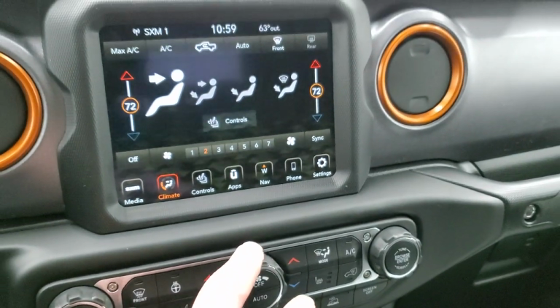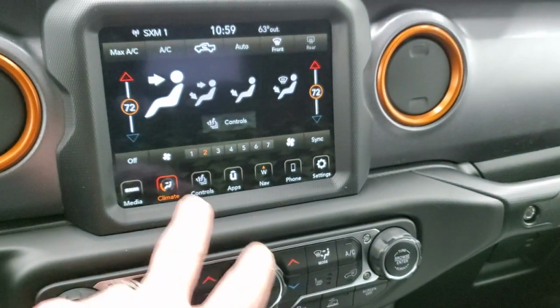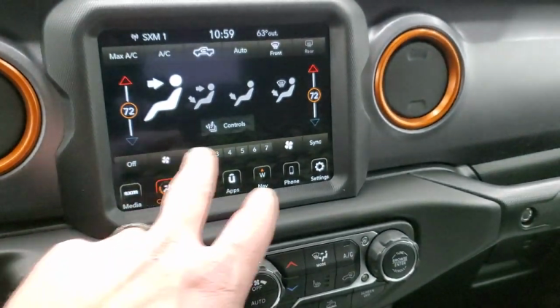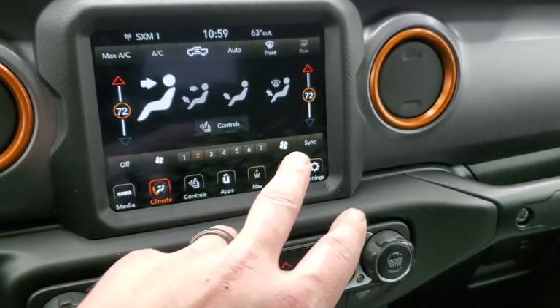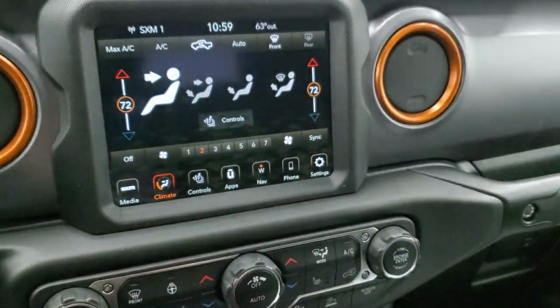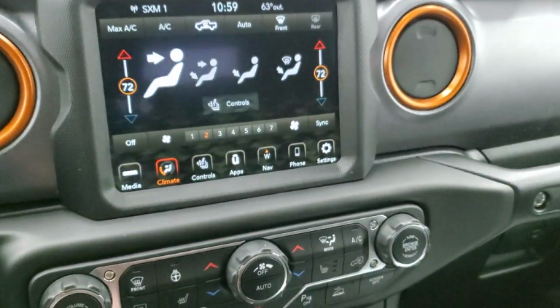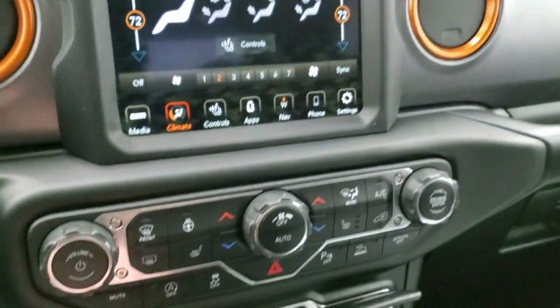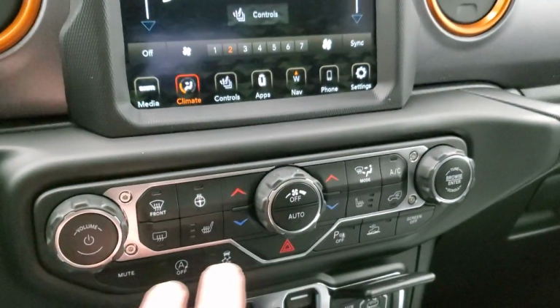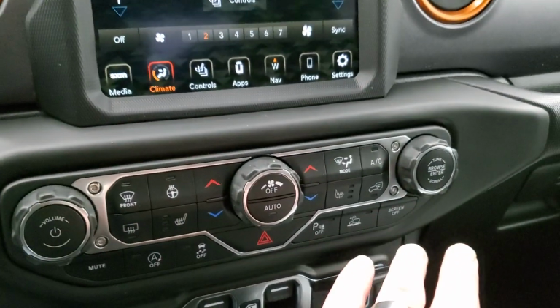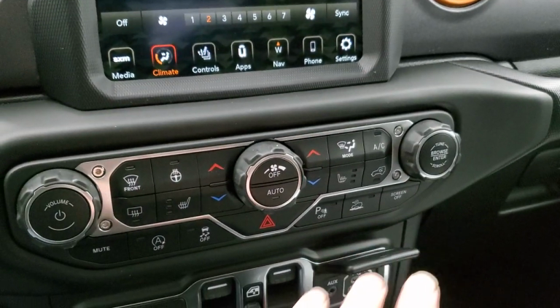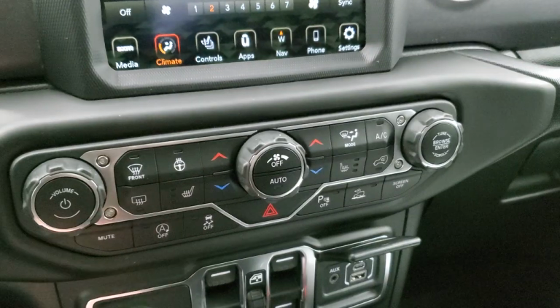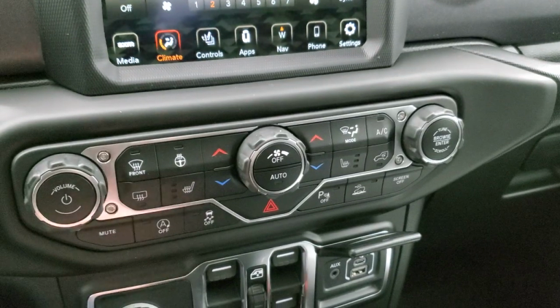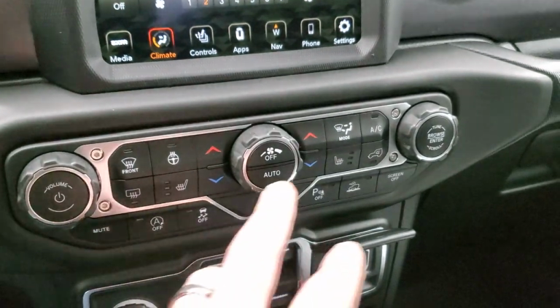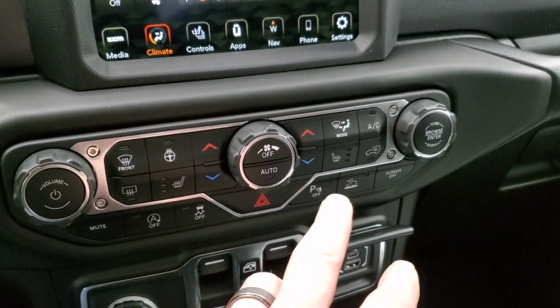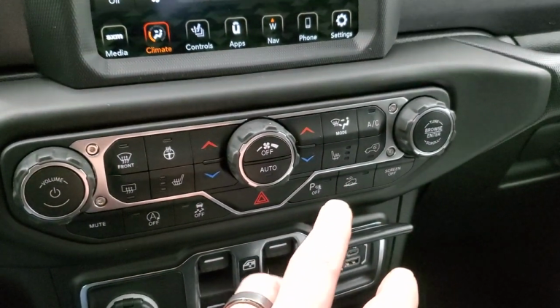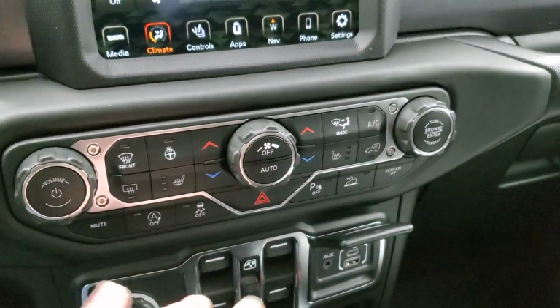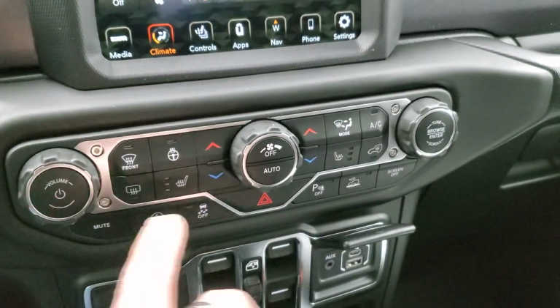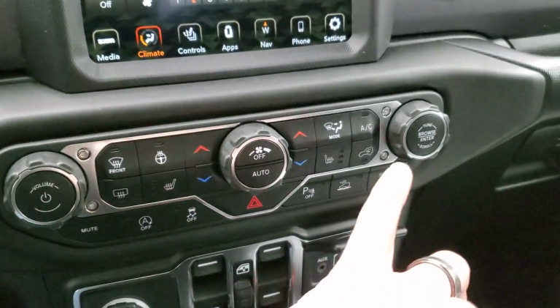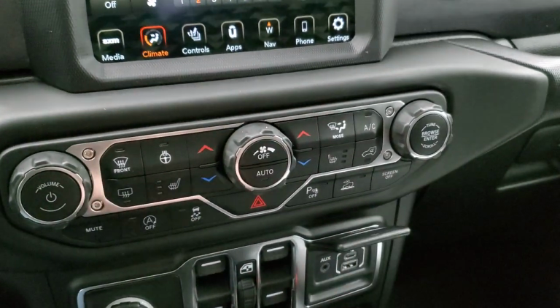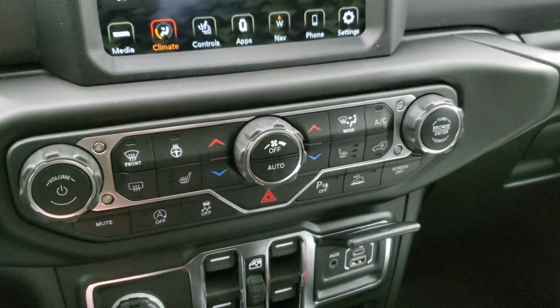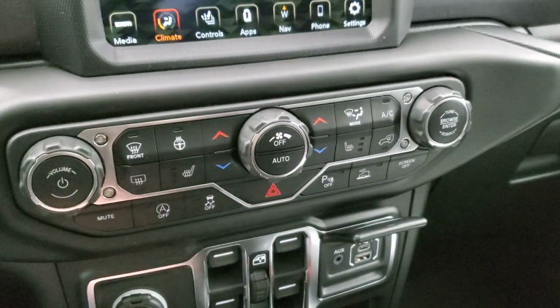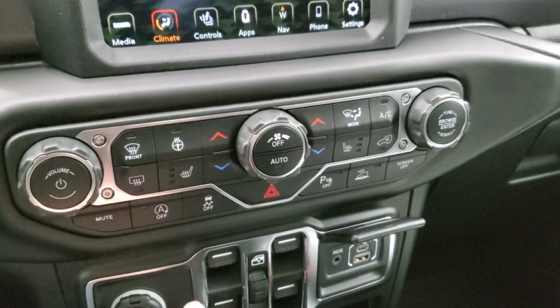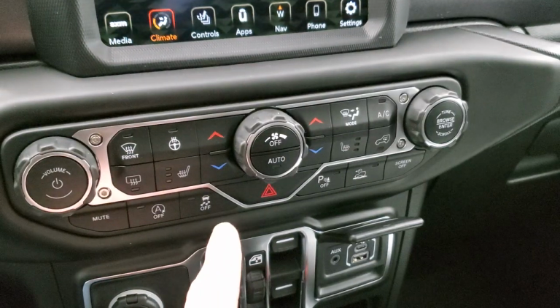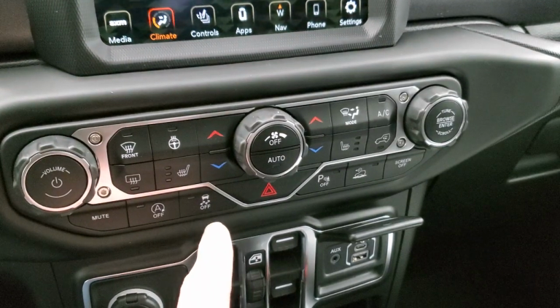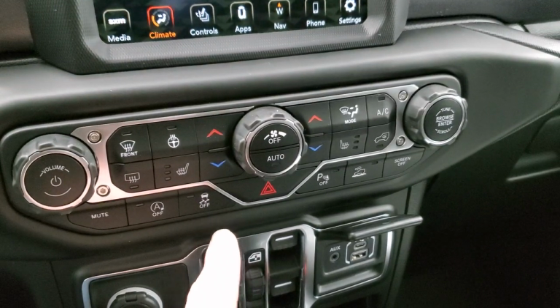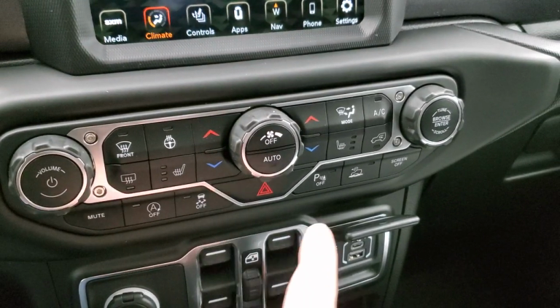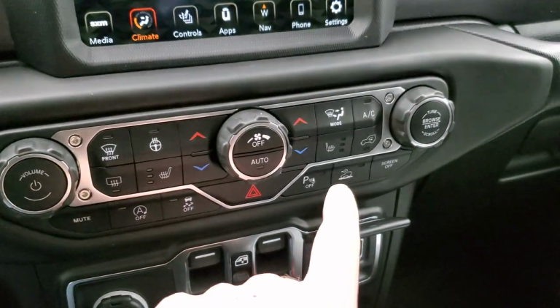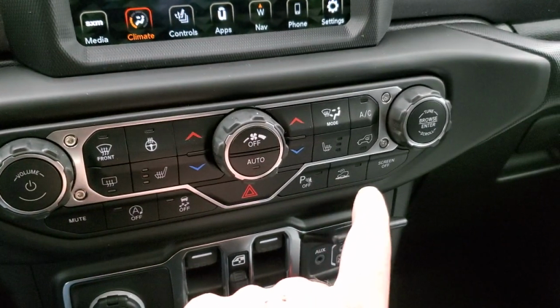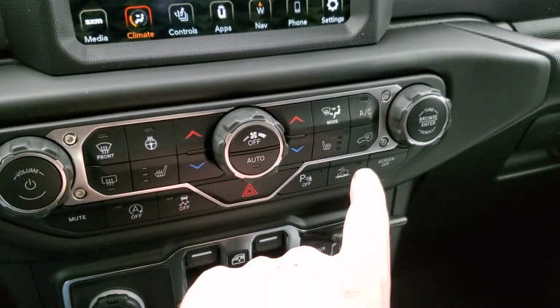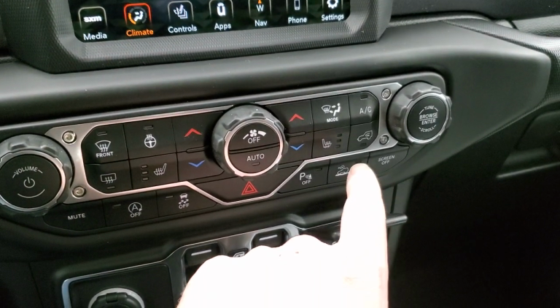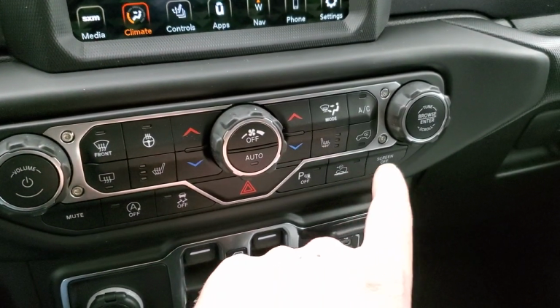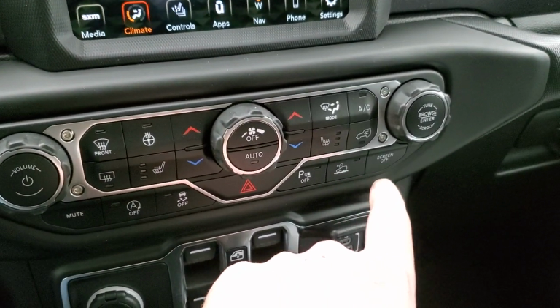If you don't like doing your climate controls up on the screen, you can do them down here. You also have your heated seats and heated steering wheel buttons down here, volume and tune controls, start-stop capabilities, stability control, parking sensors, and your select-speed crawl control.